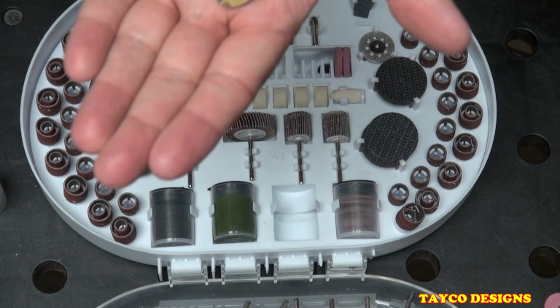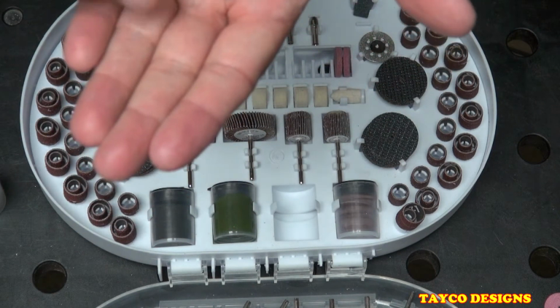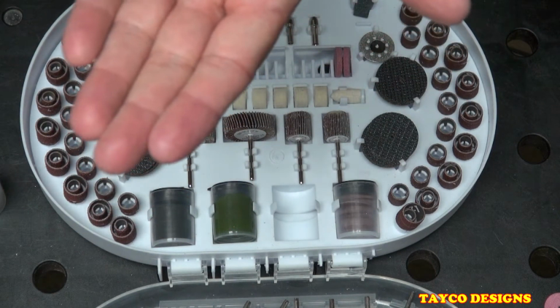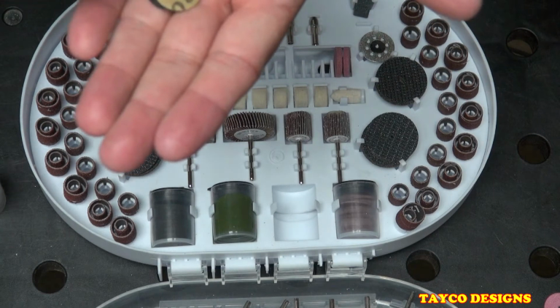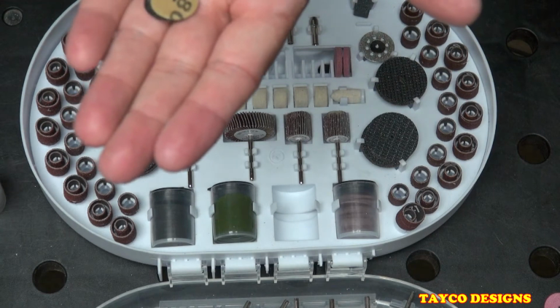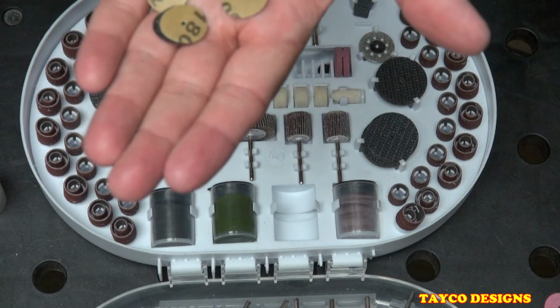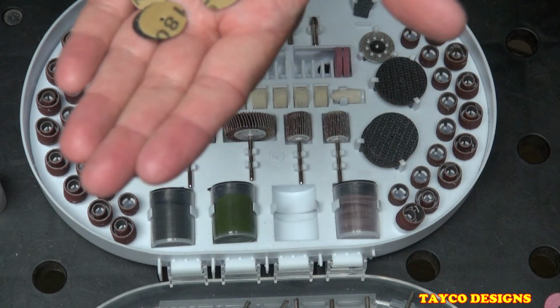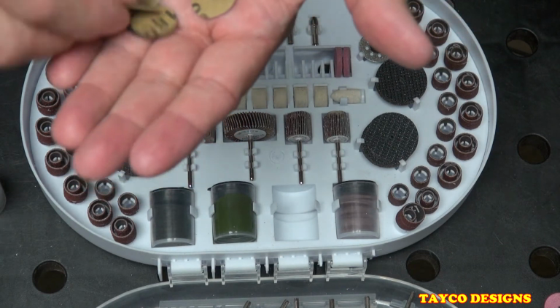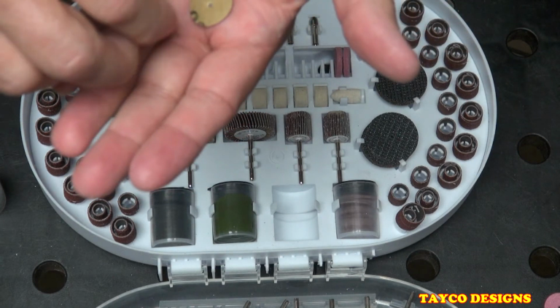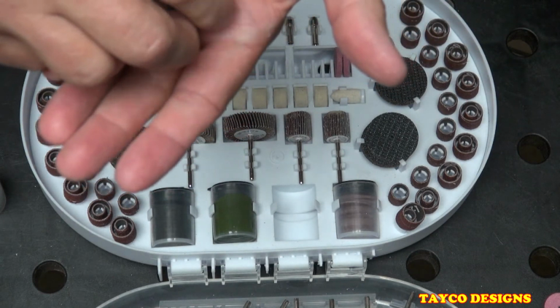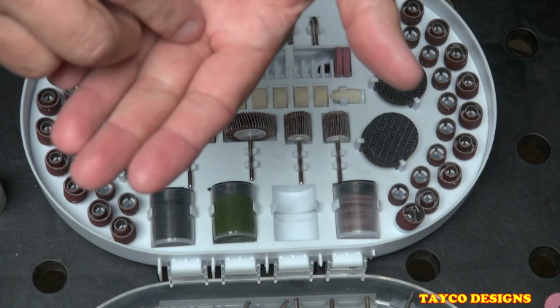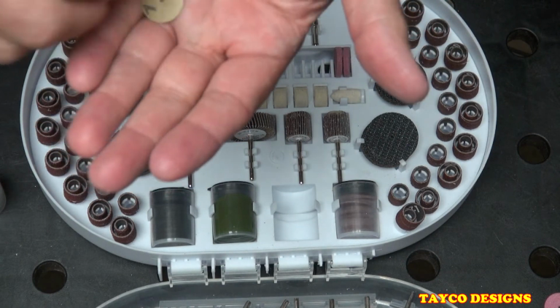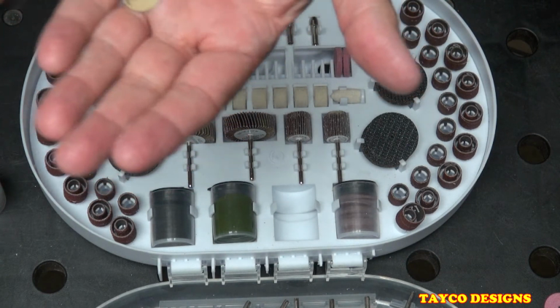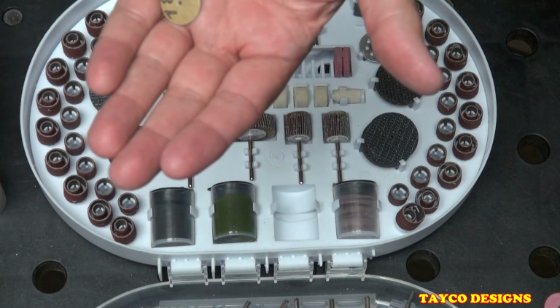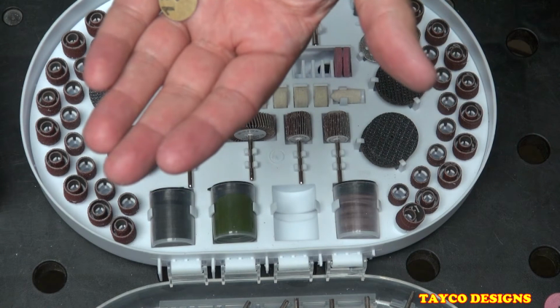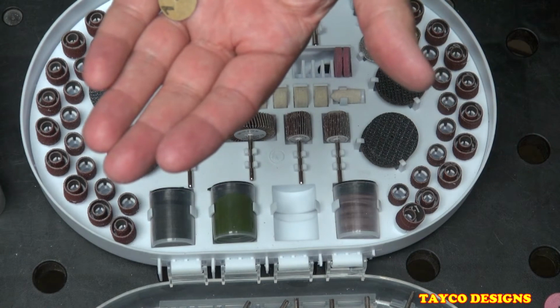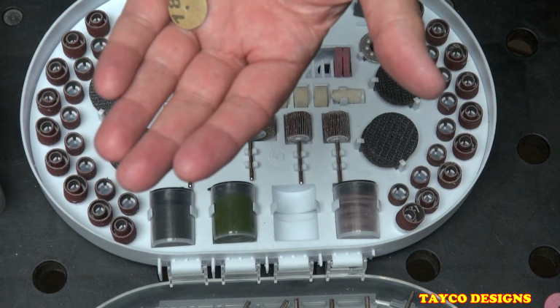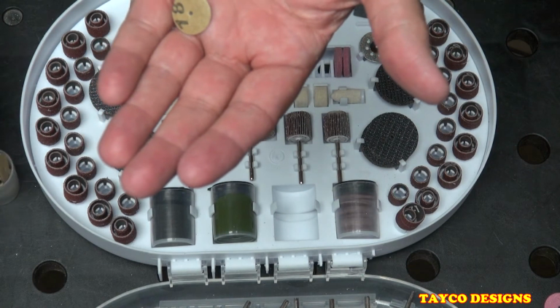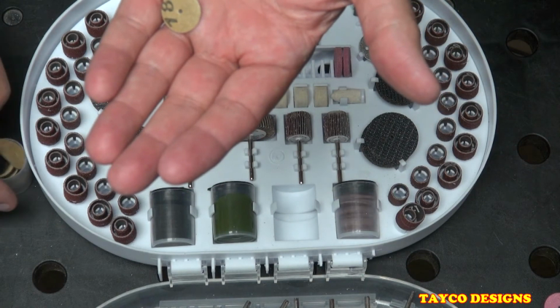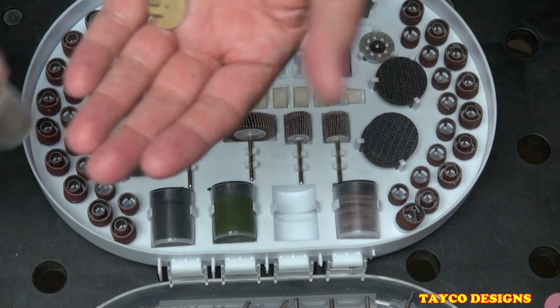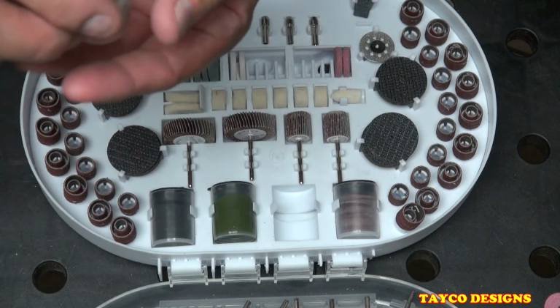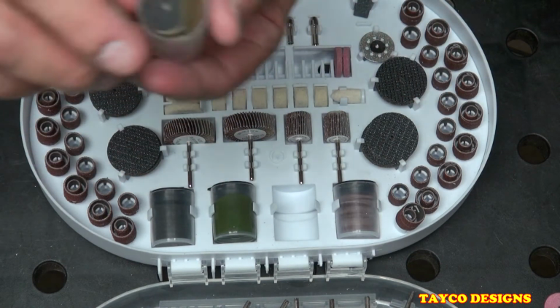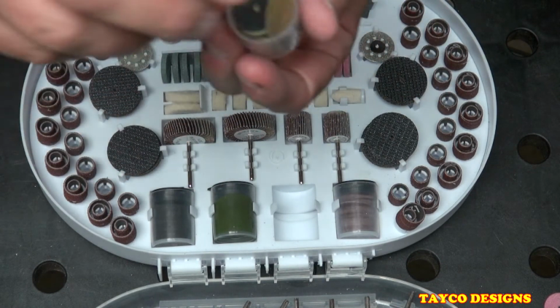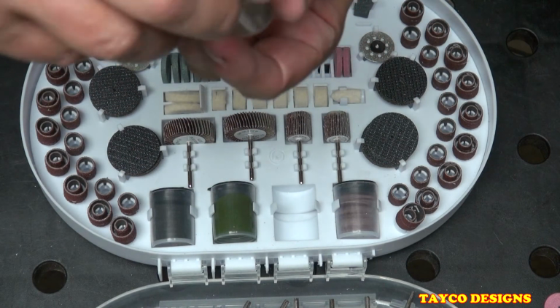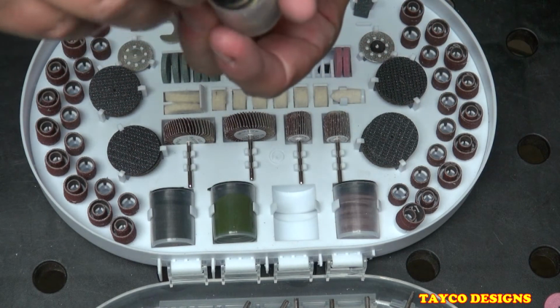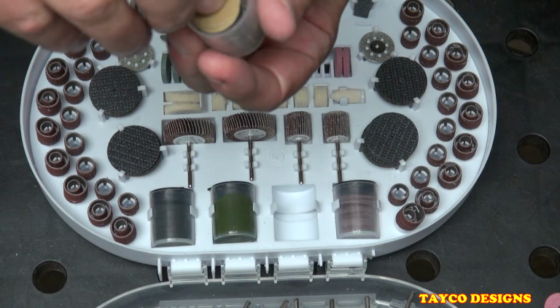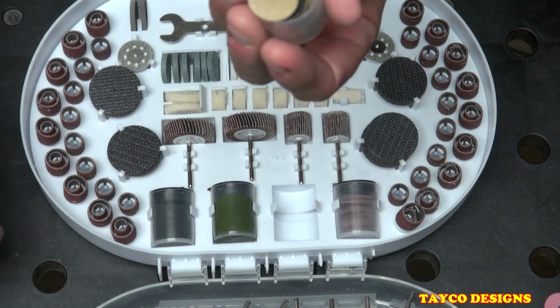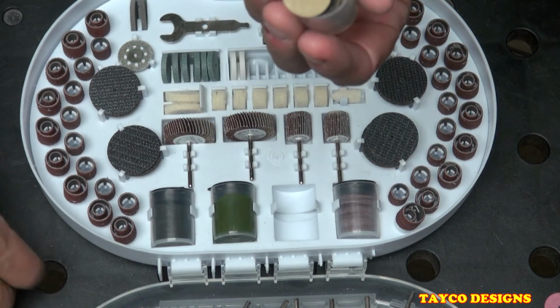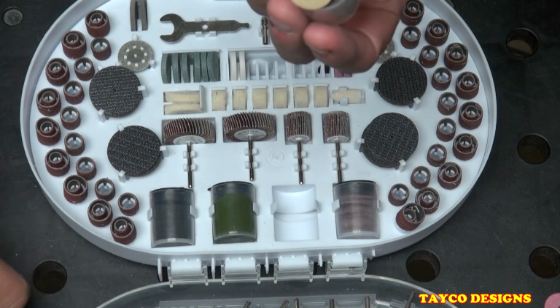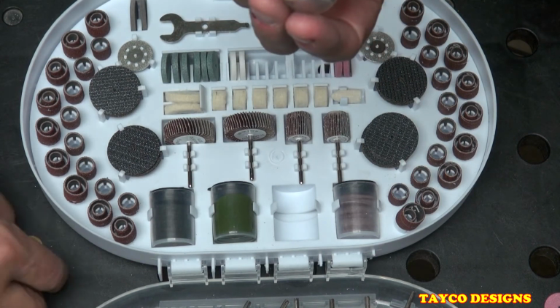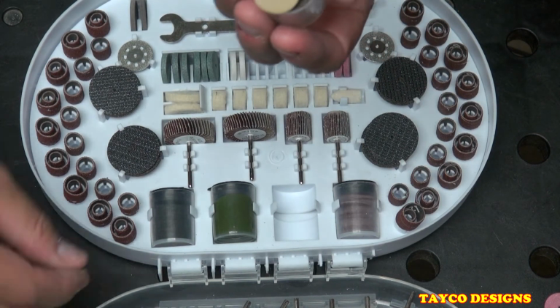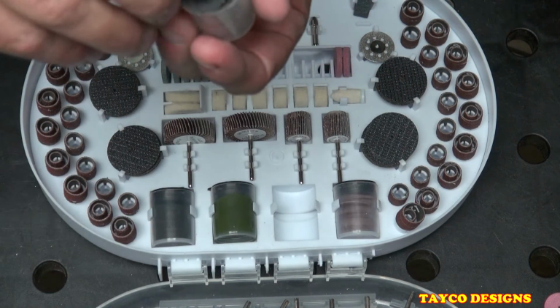We have sanding discs here. These are not the sticky-back ones; they will go on the same mandrel that holds the grinding discs.